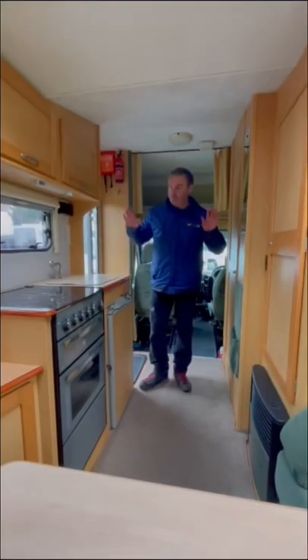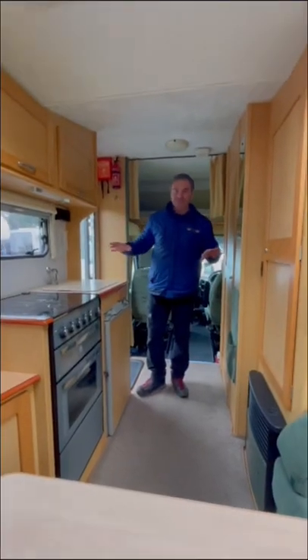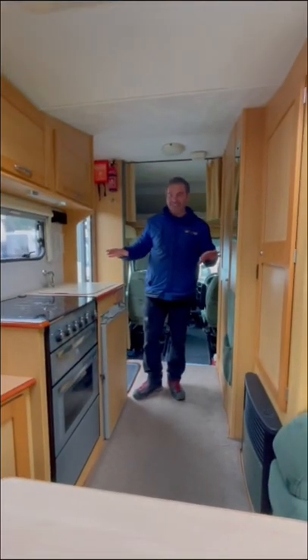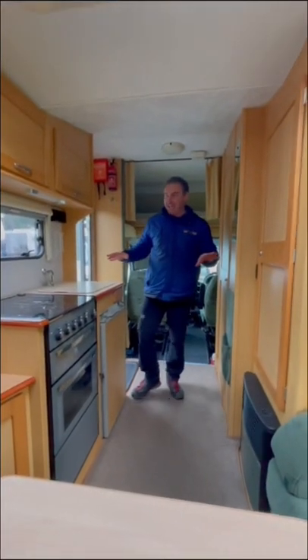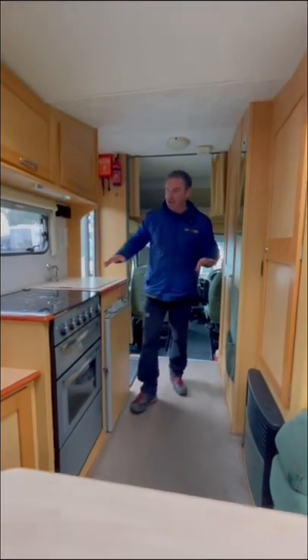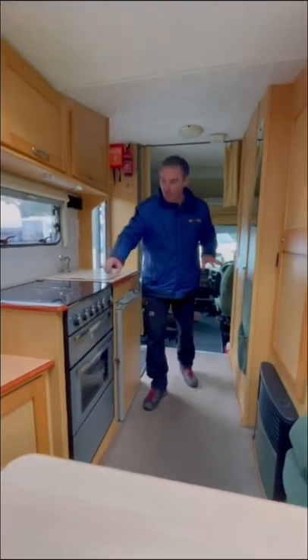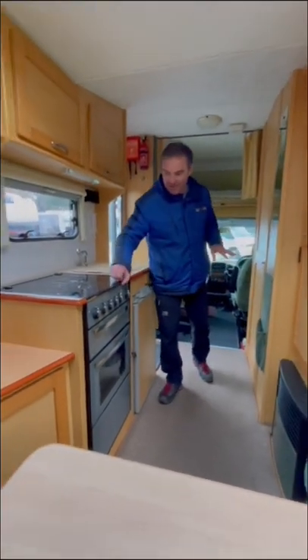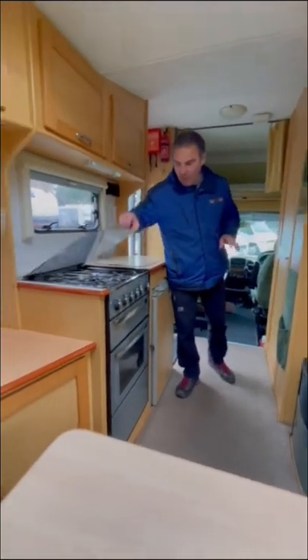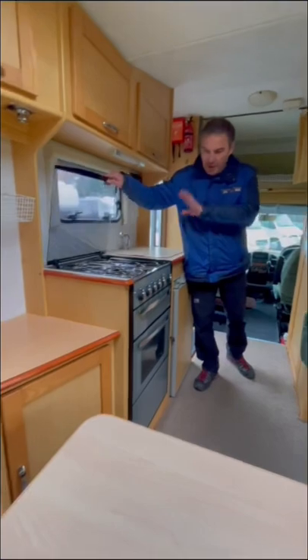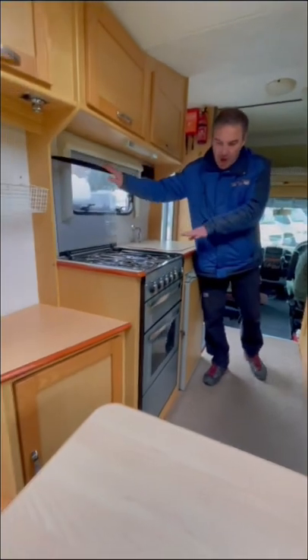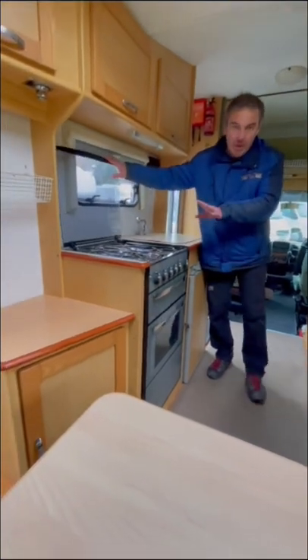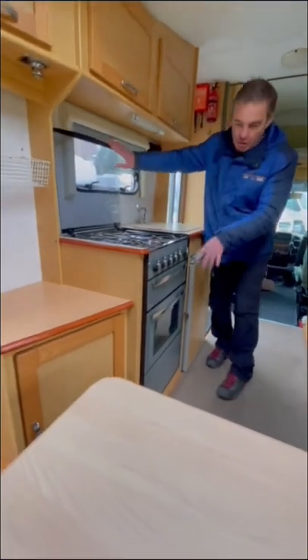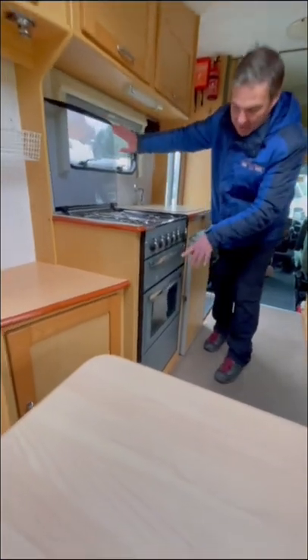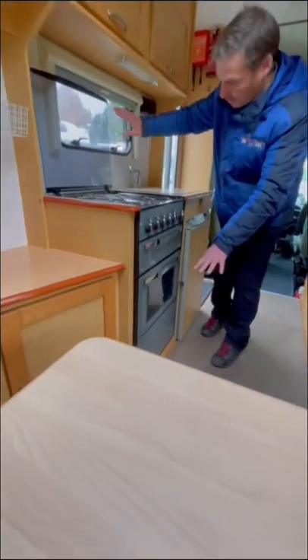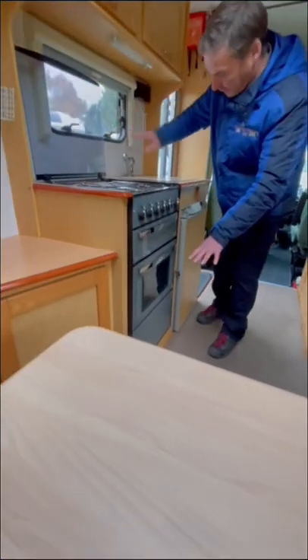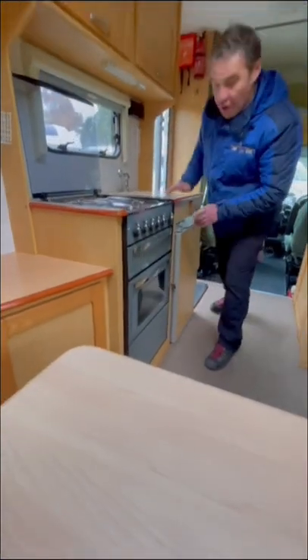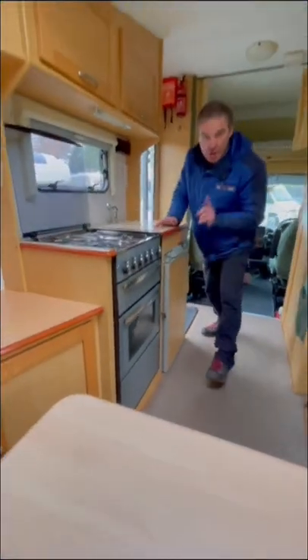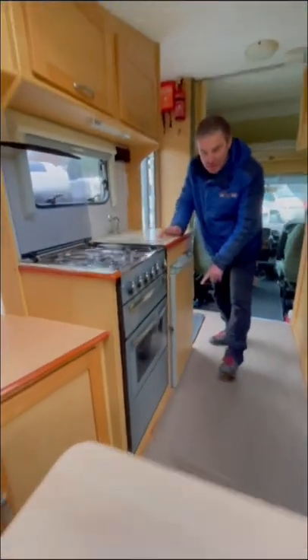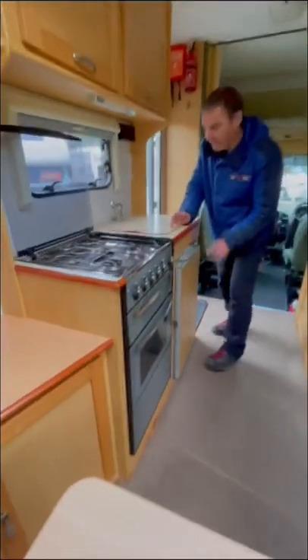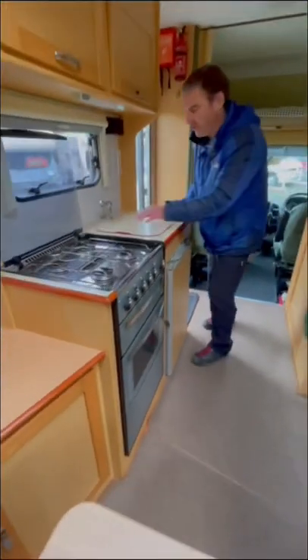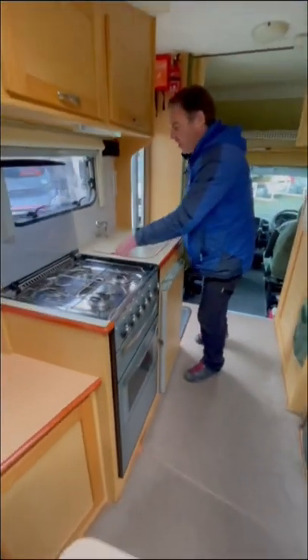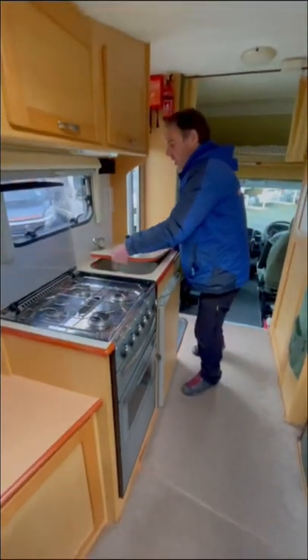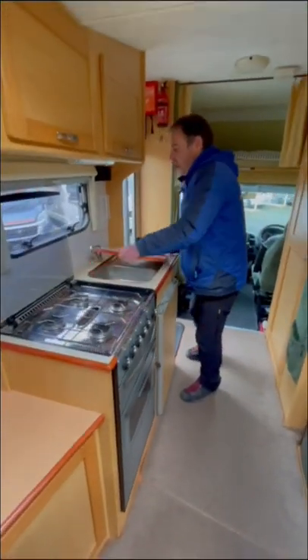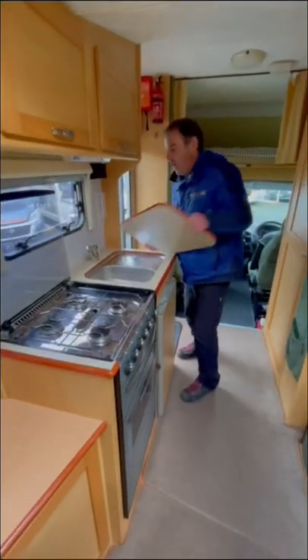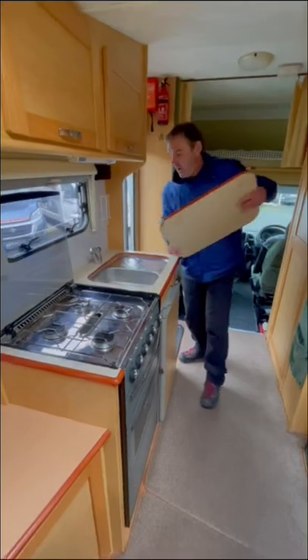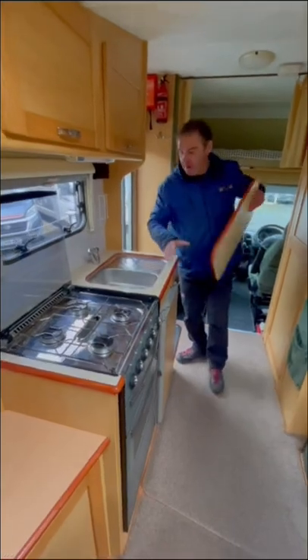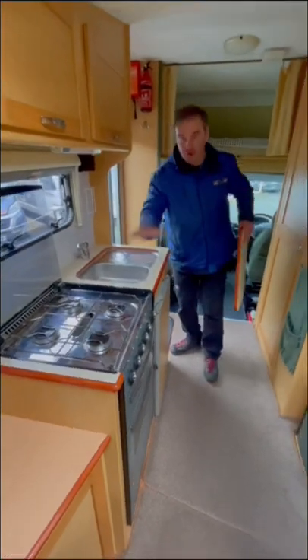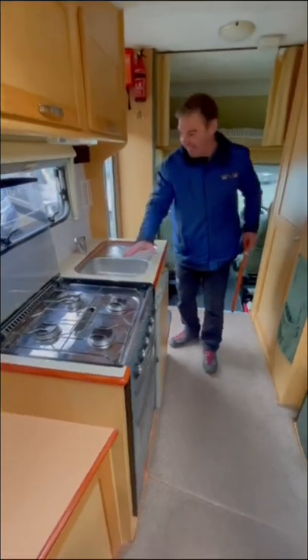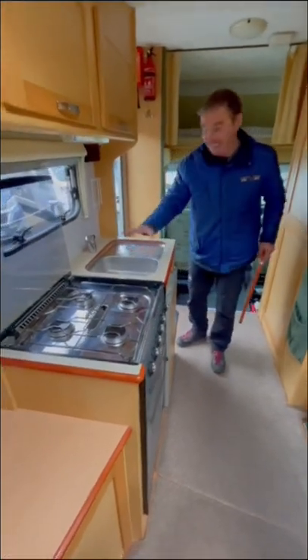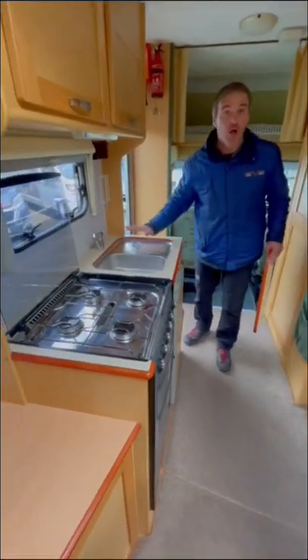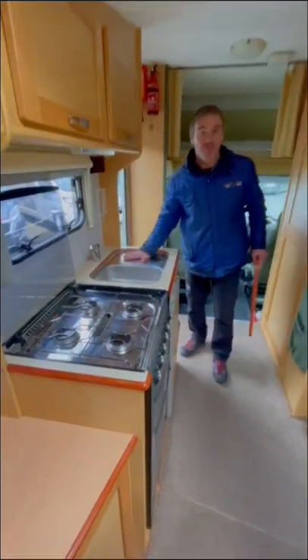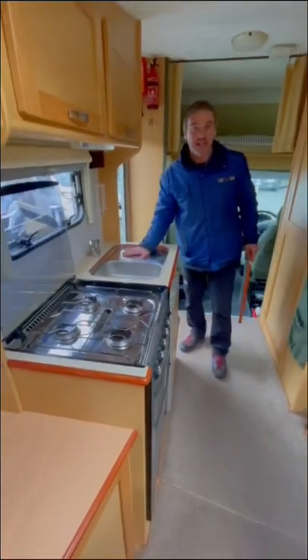Moving to the kitchen area we have the full burner hob, grill and oven, three-way fridge, and then we have a good sized sink with a drainer.